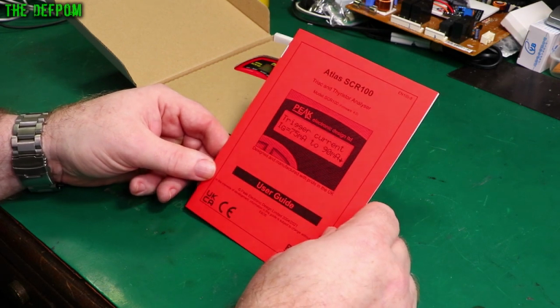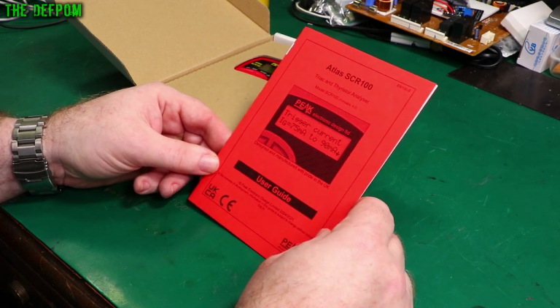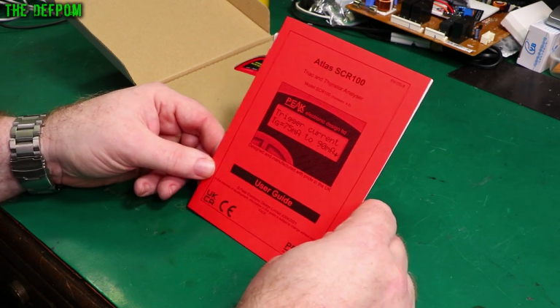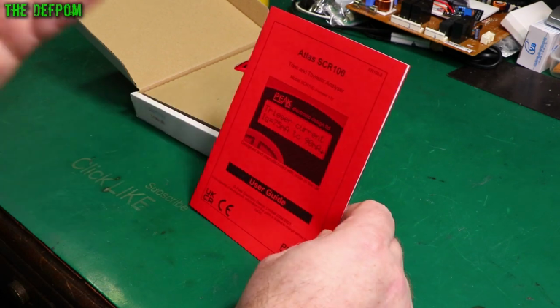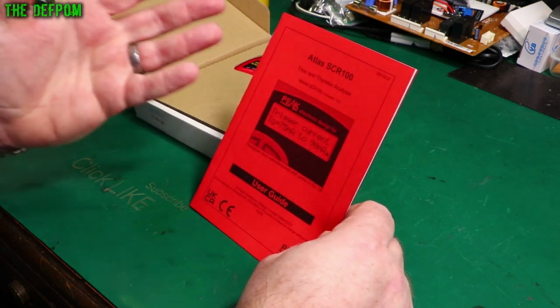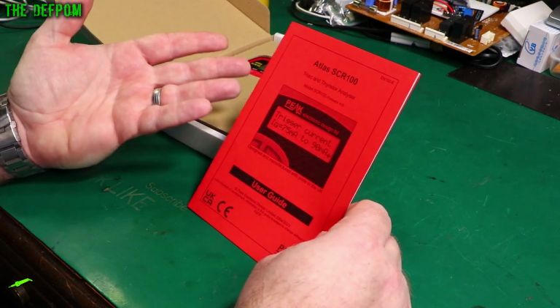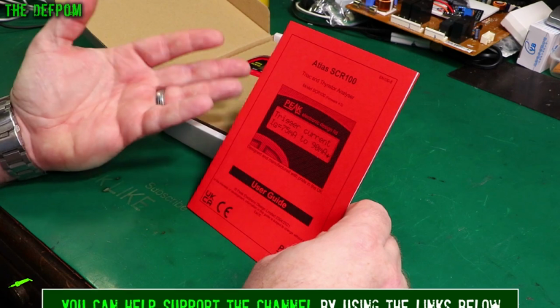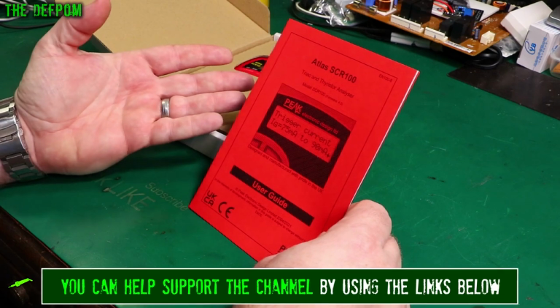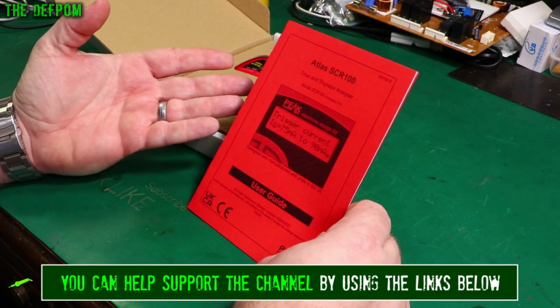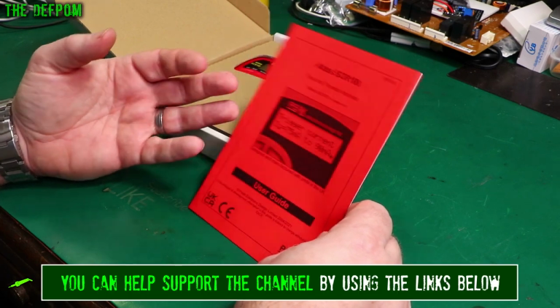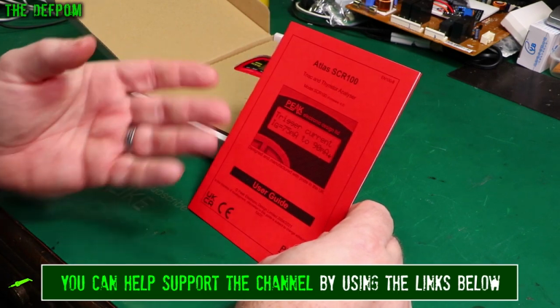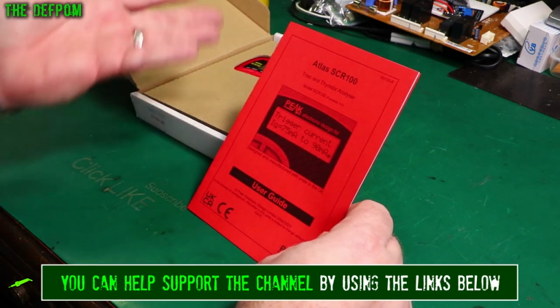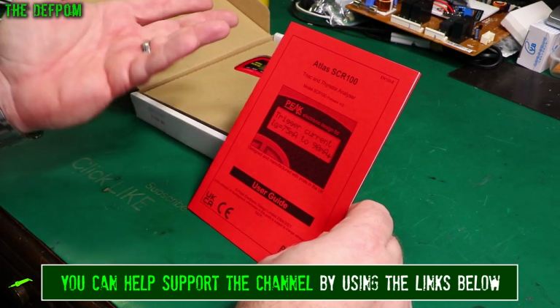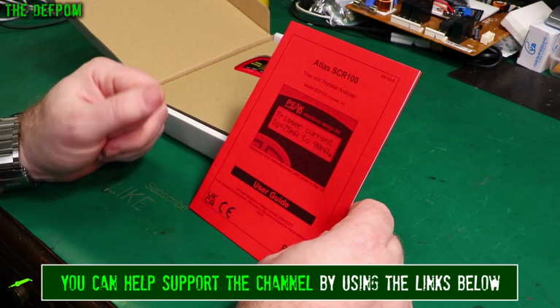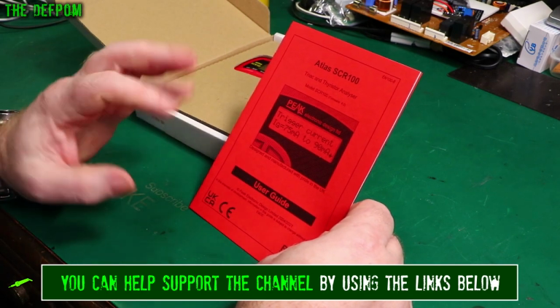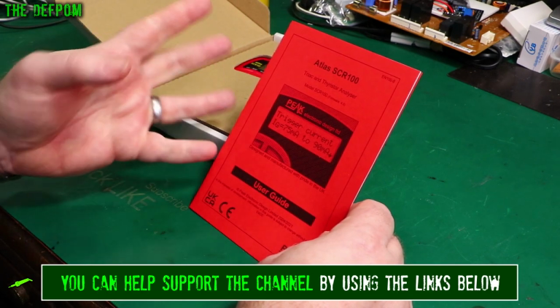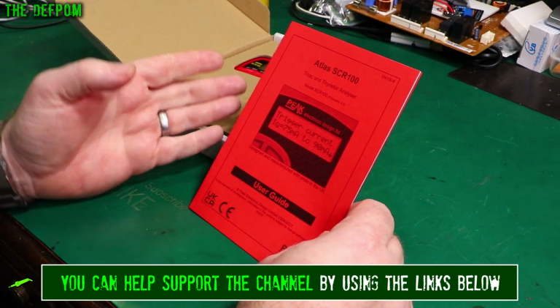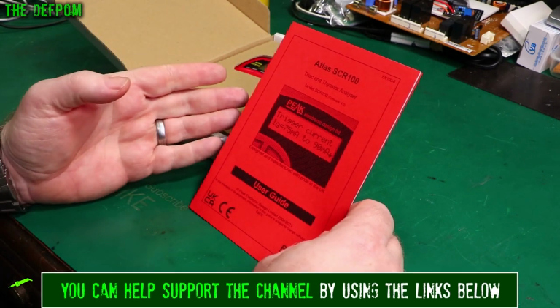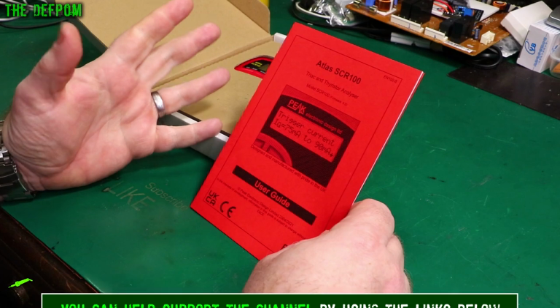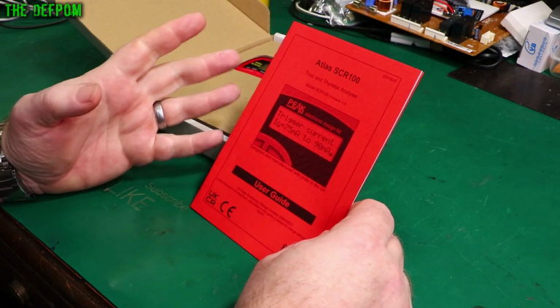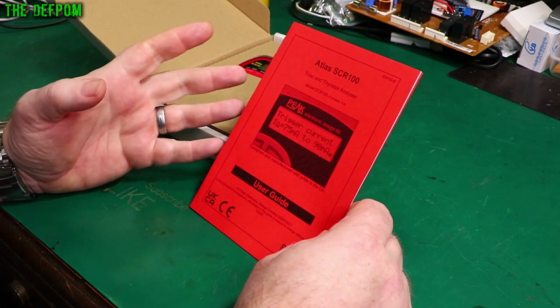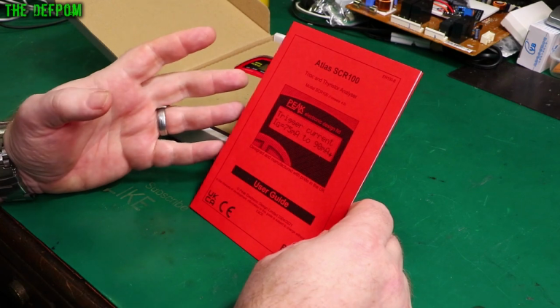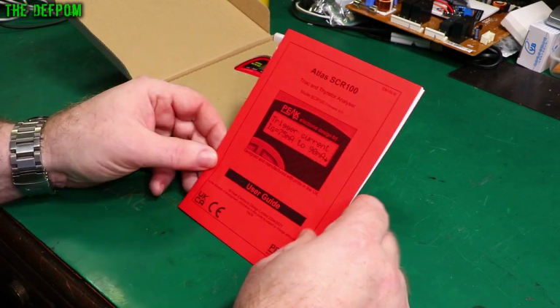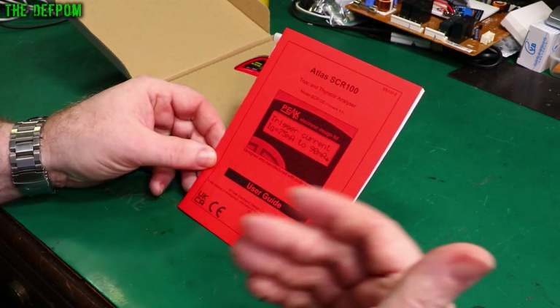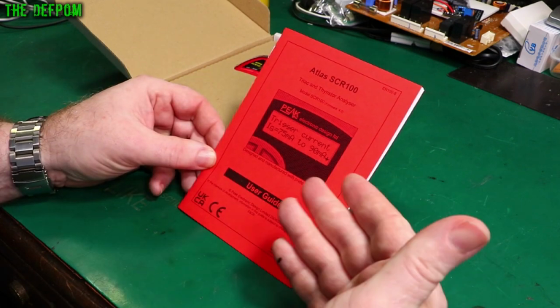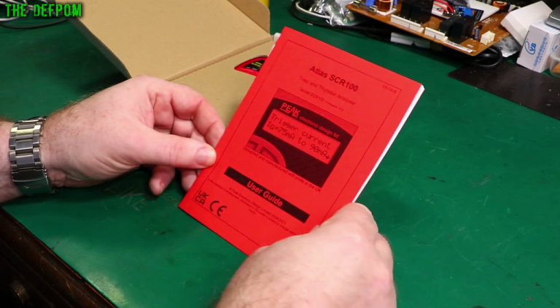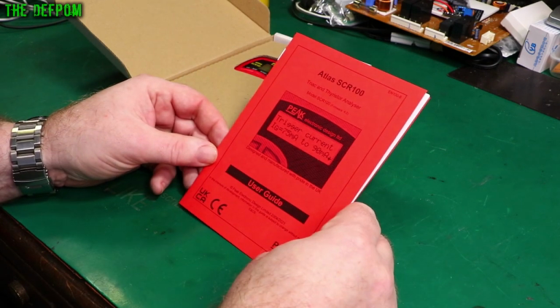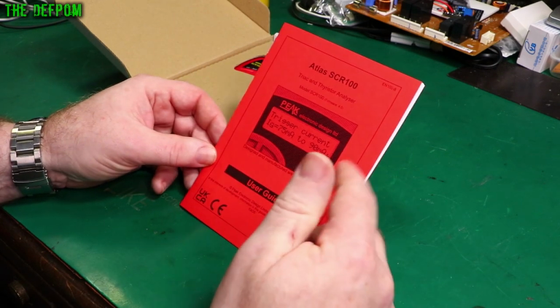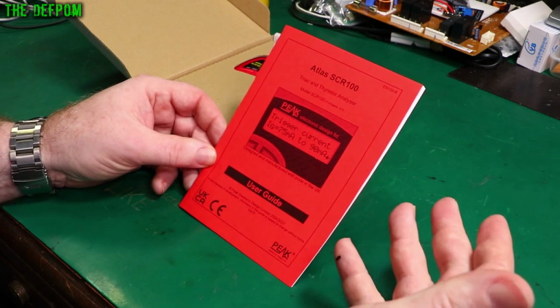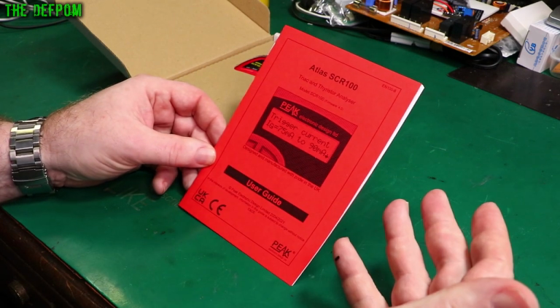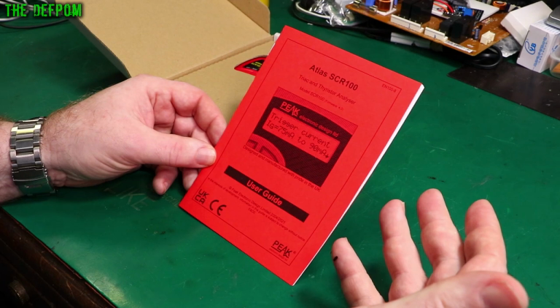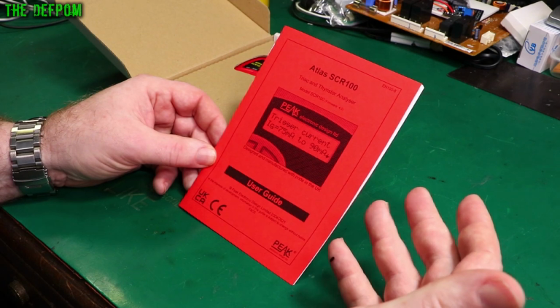So you can verify they work. They are devices which you can't normally test that easily. You can't use a multimeter to test them, apart from detecting a dead short maybe. You can't really get much information from them, so you need something like this to do that particular task.